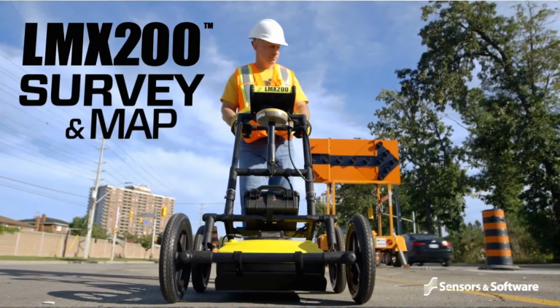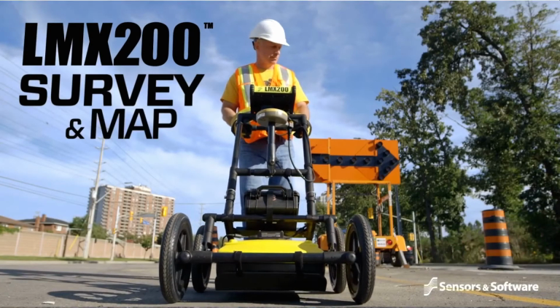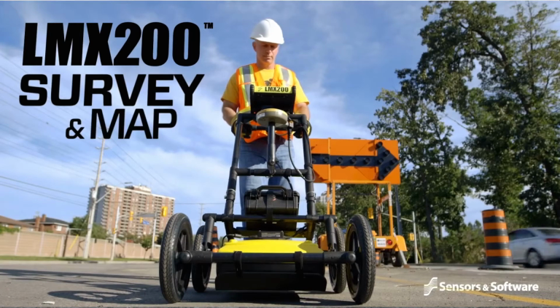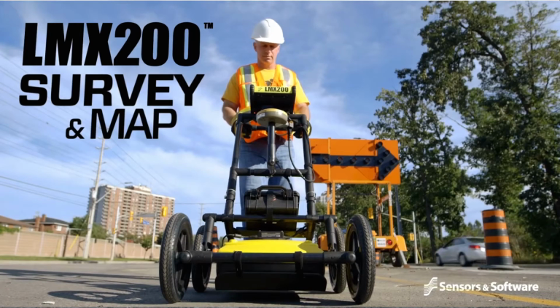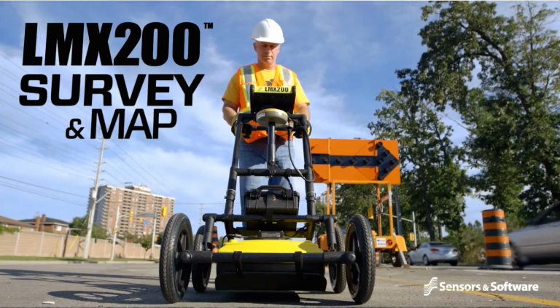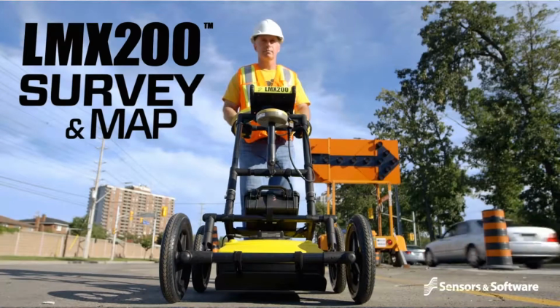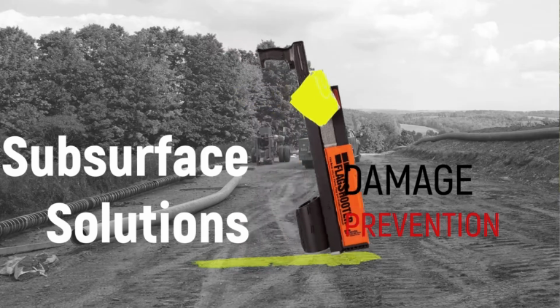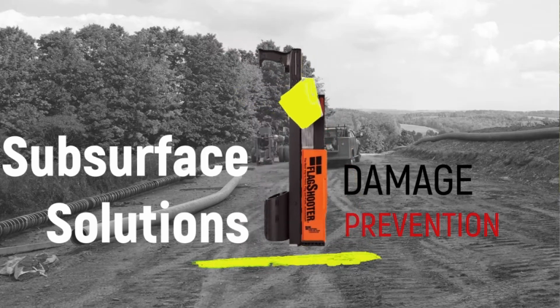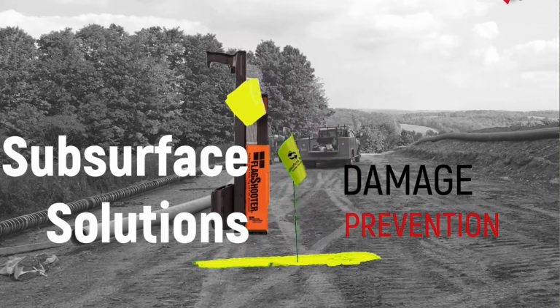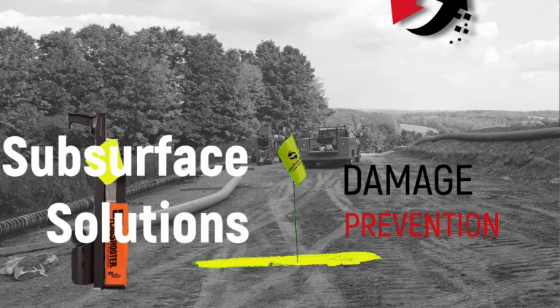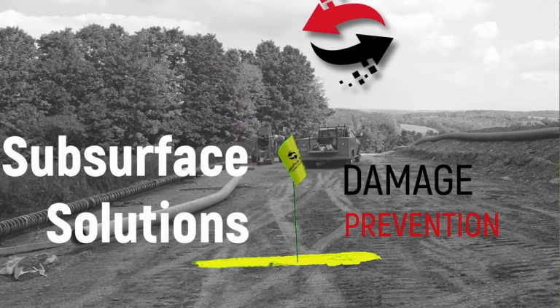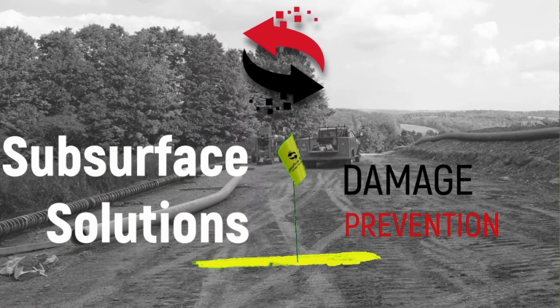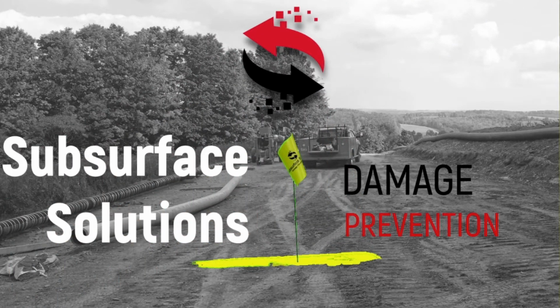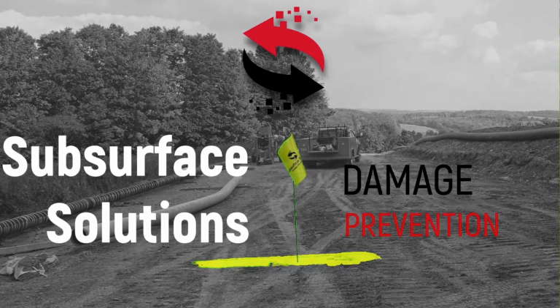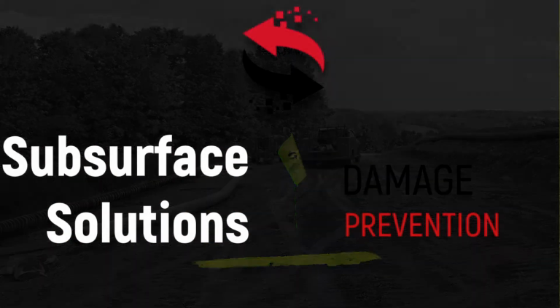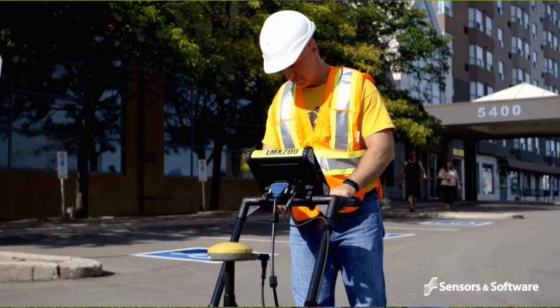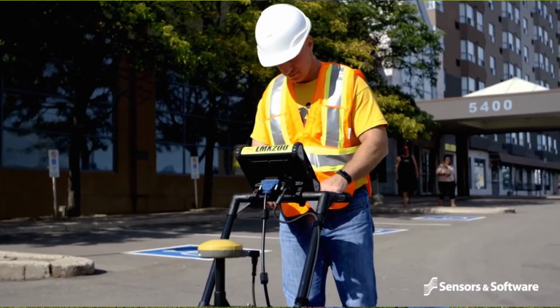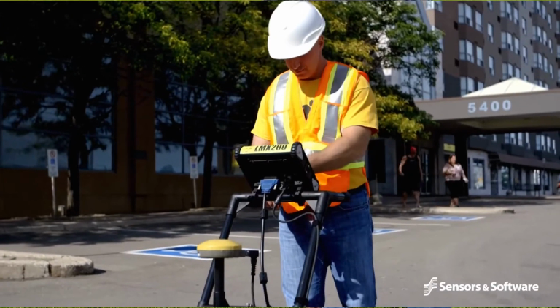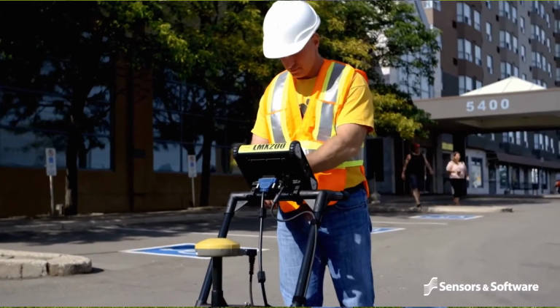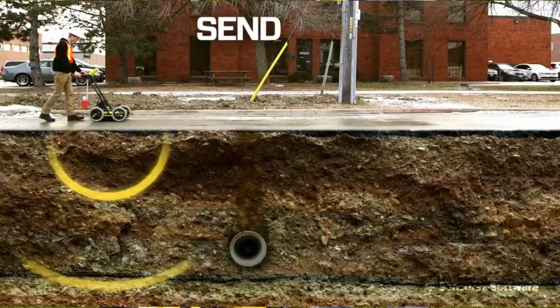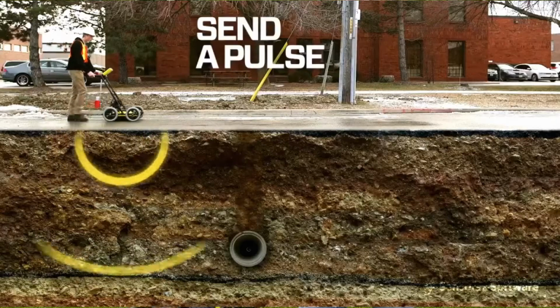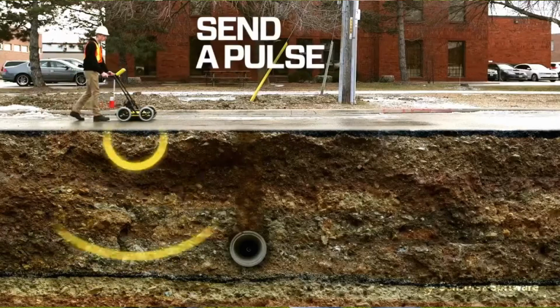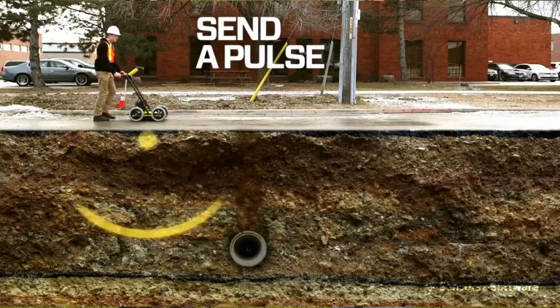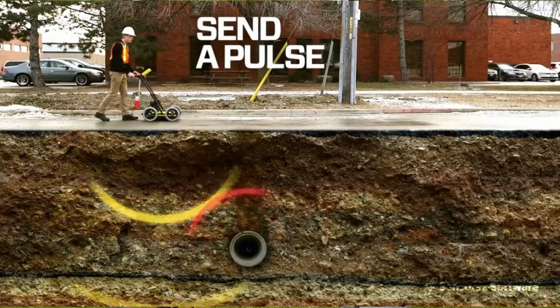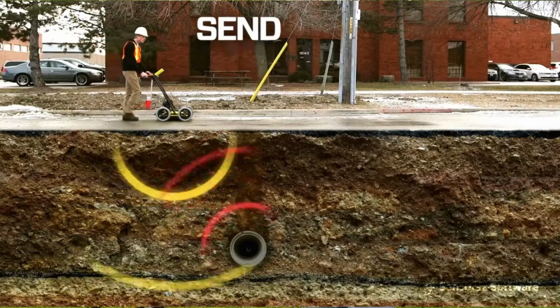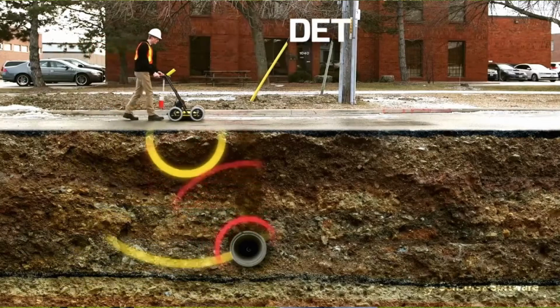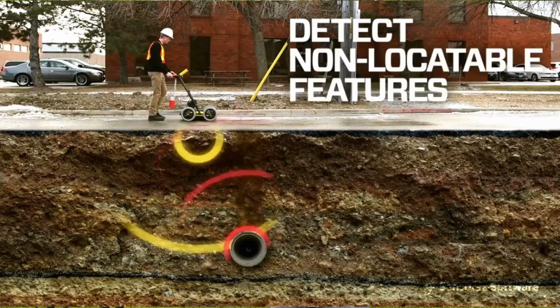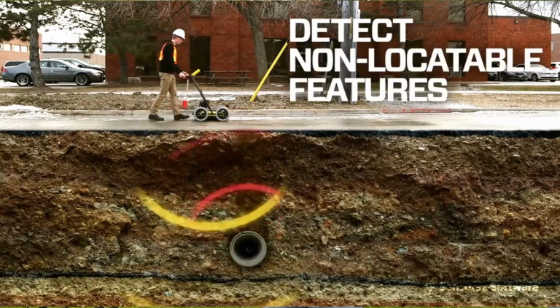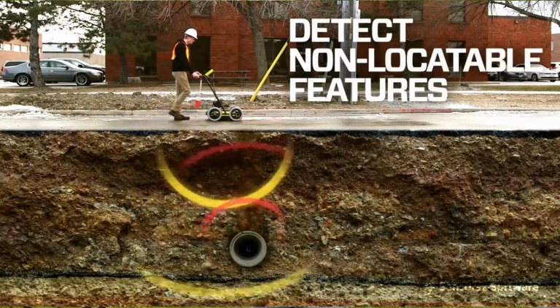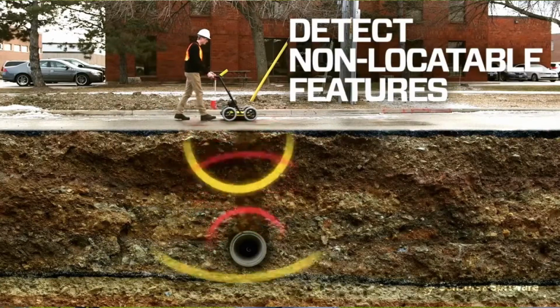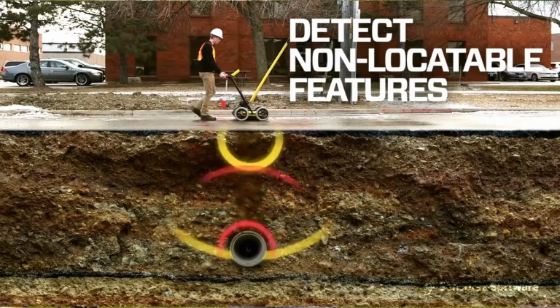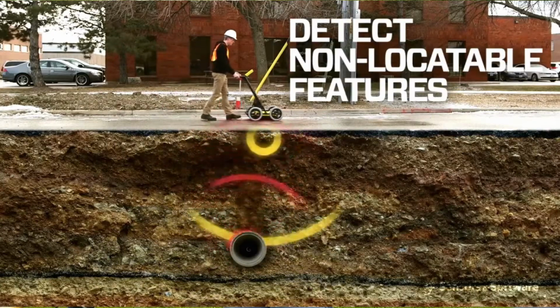What this is, is a ground penetrating radar. Basically, it beams the signal down — an RF frequency — and it receives it coming up. The things that you want to watch out for: wet clay is going to hinder that. It absorbs the signal some.